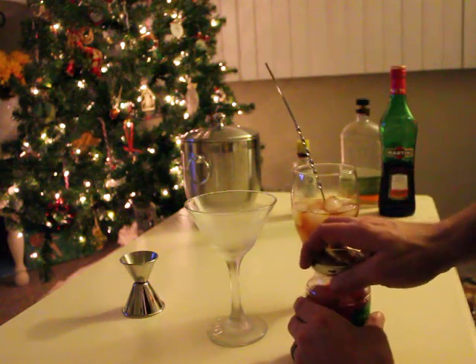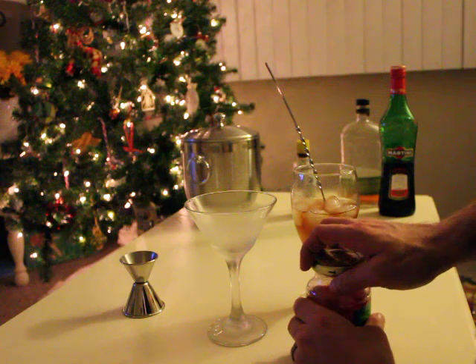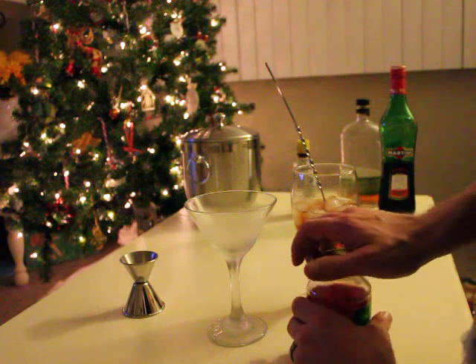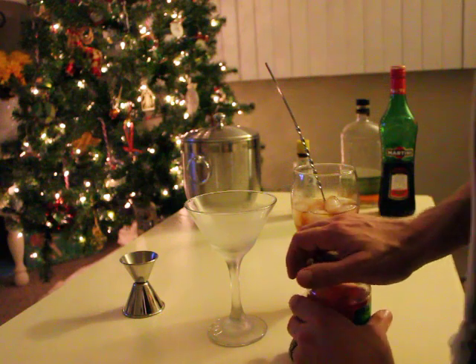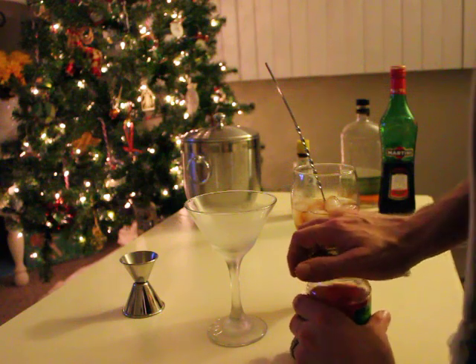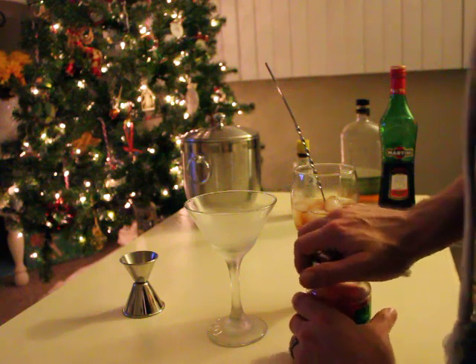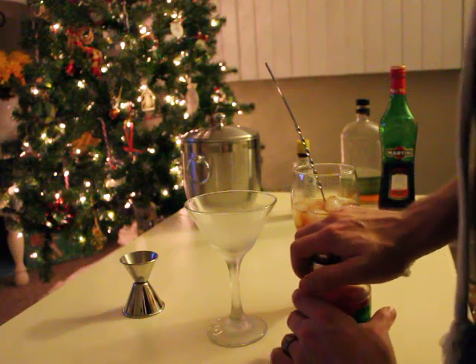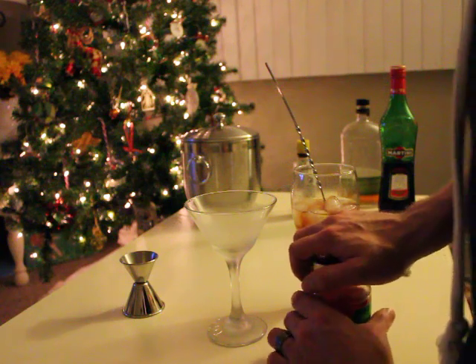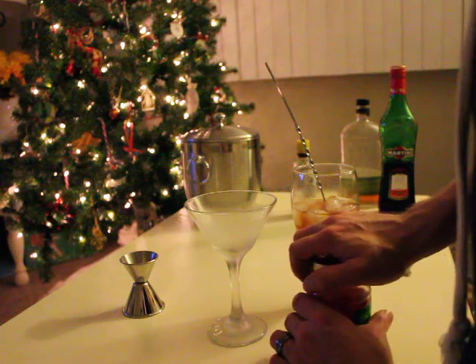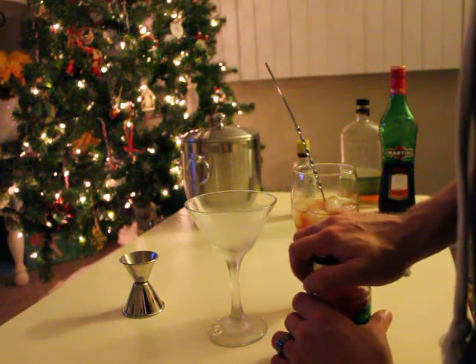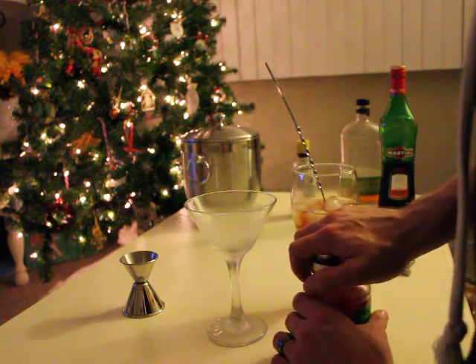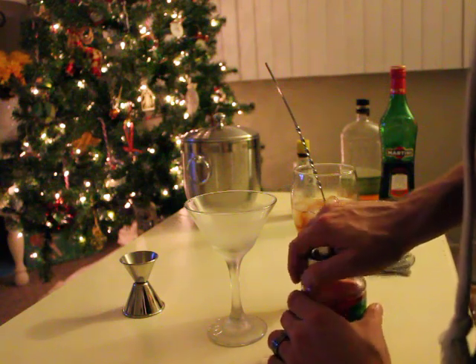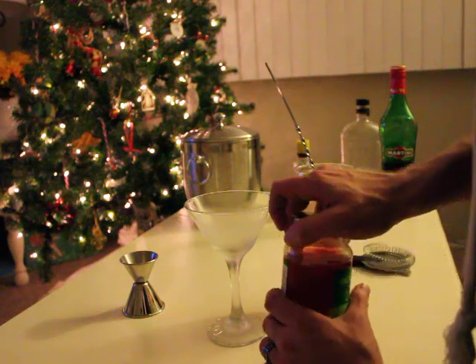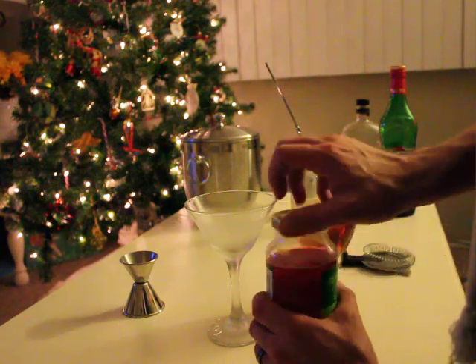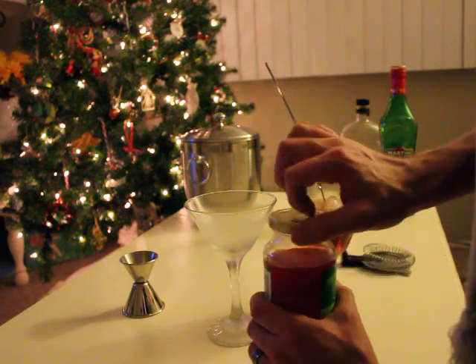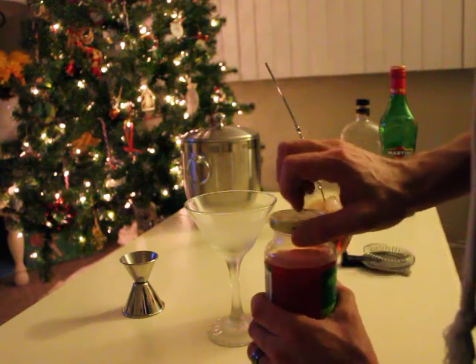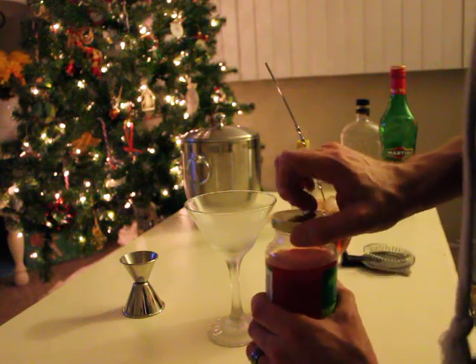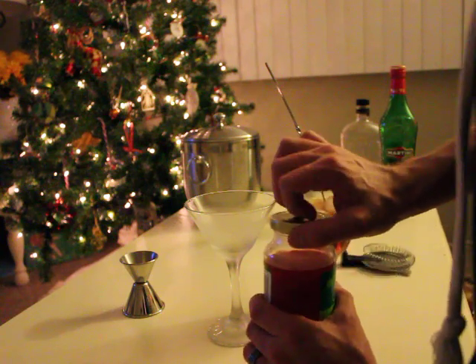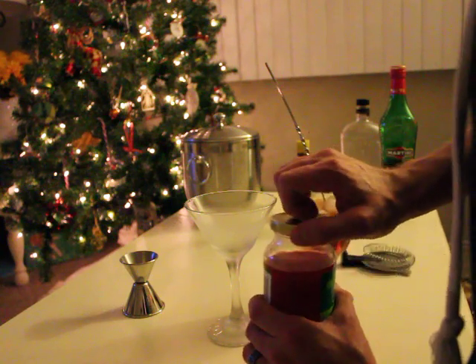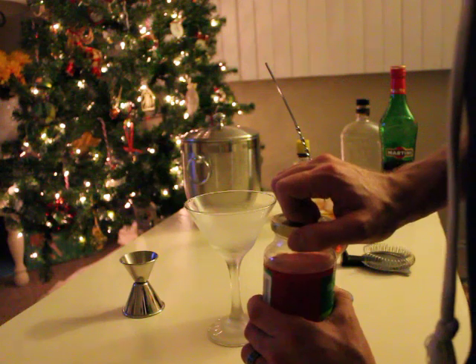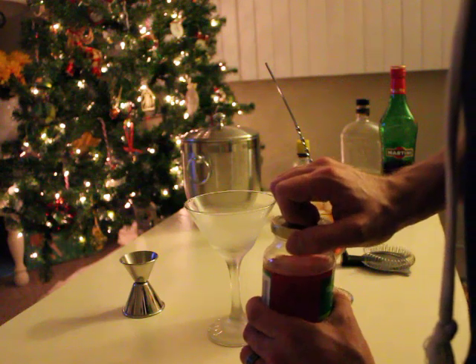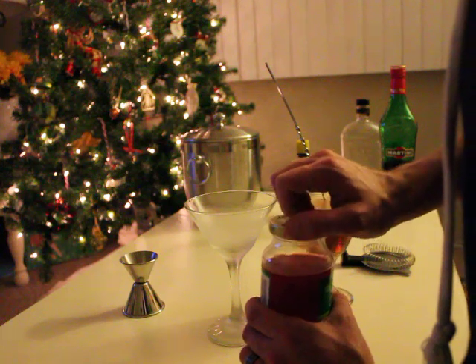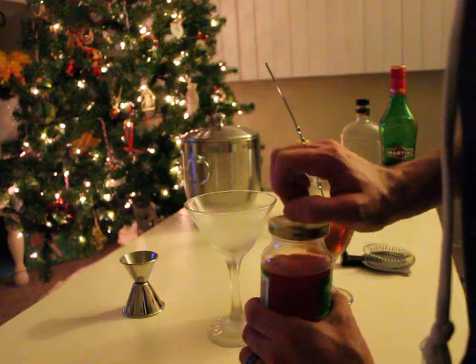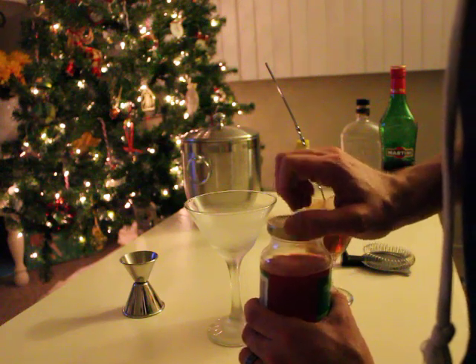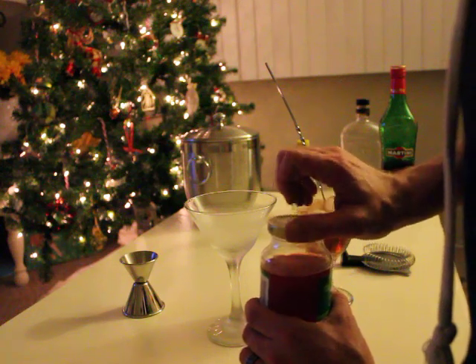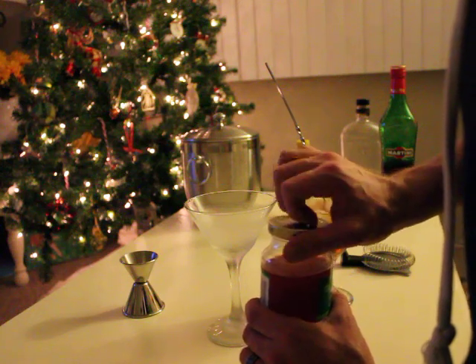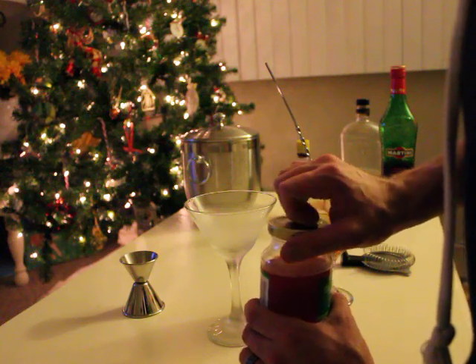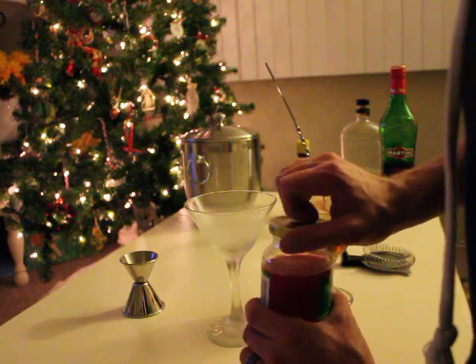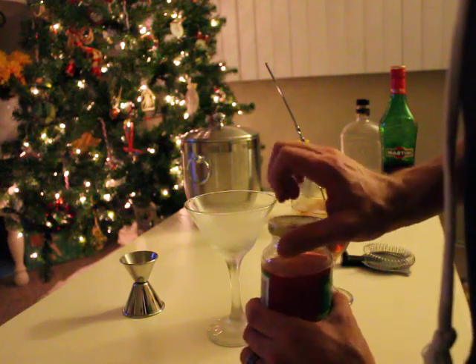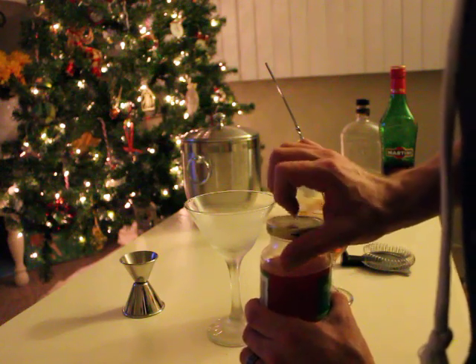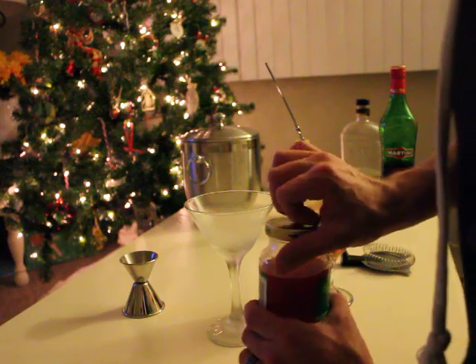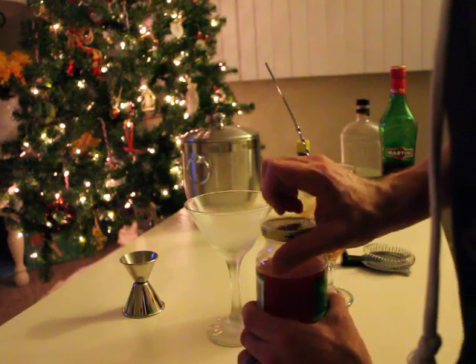The traditional garnish for a Manhattan is a maraschino cherry, so I'm just going to plop one right in the bottom of the glass.